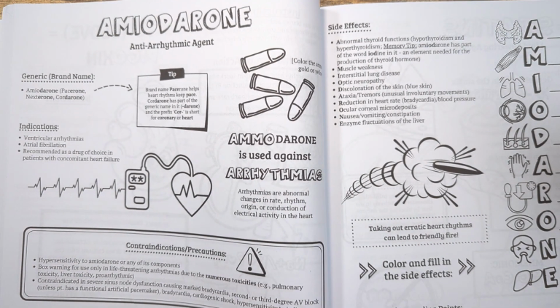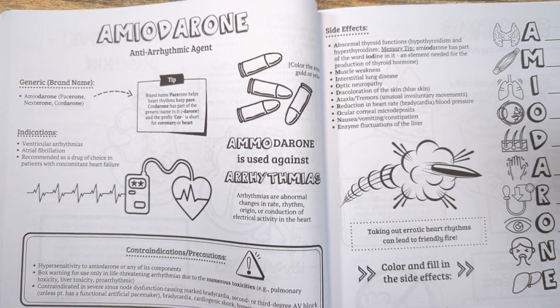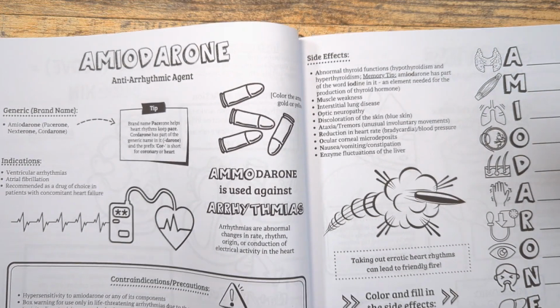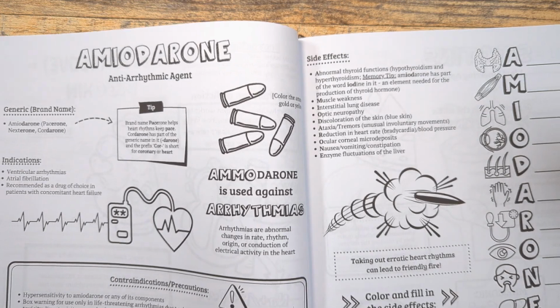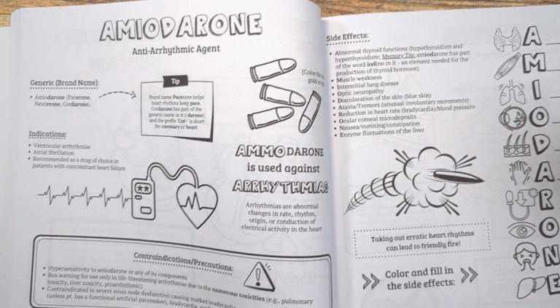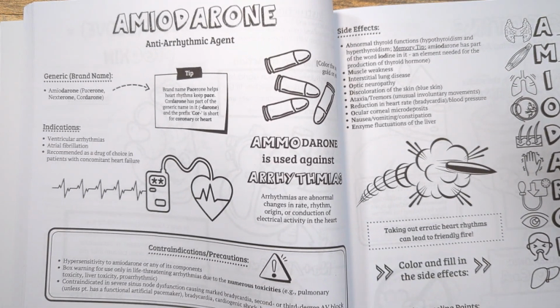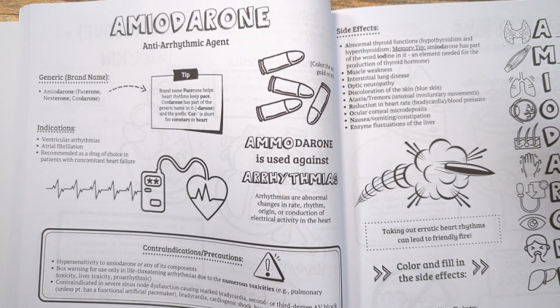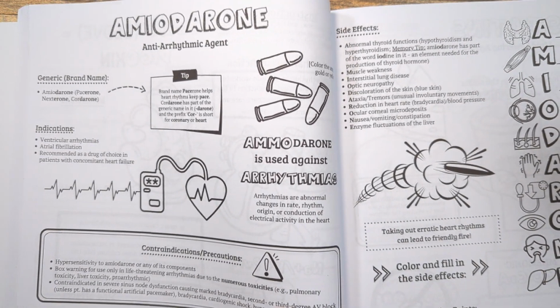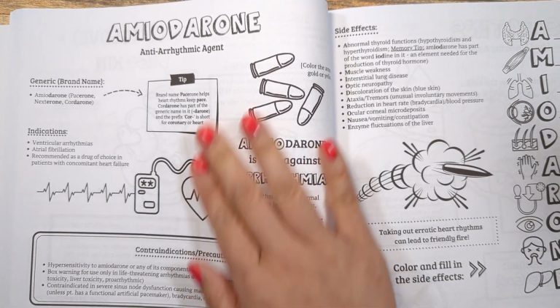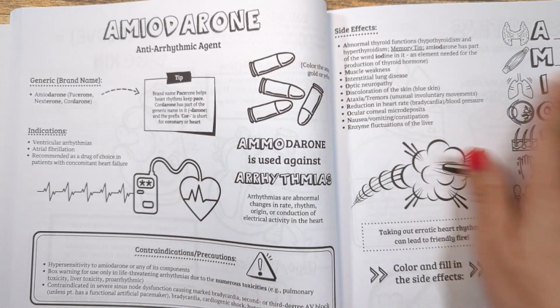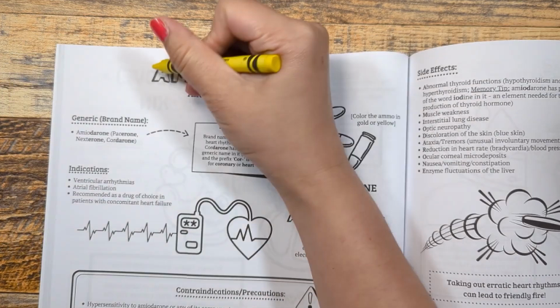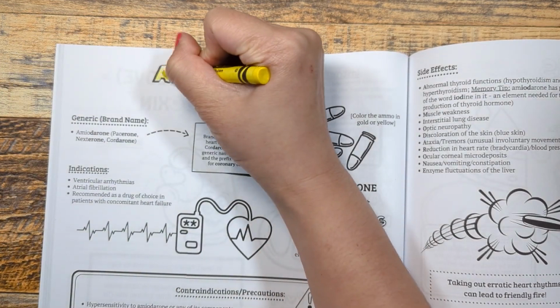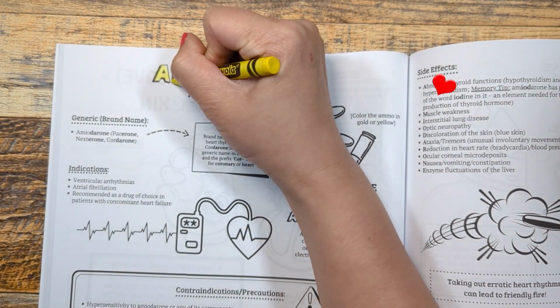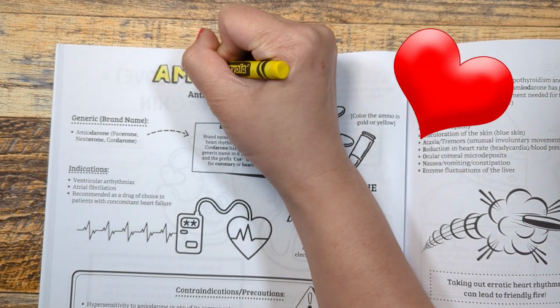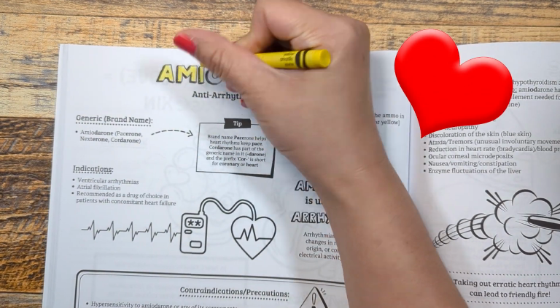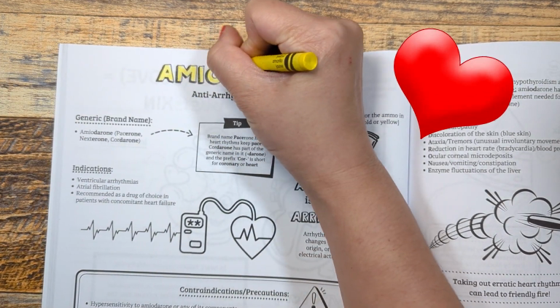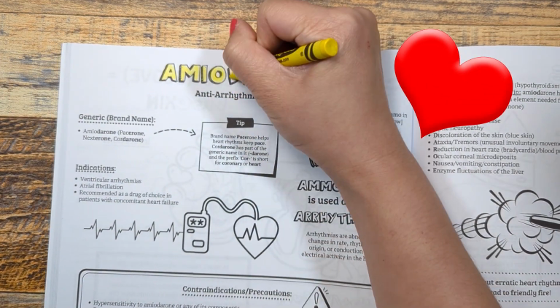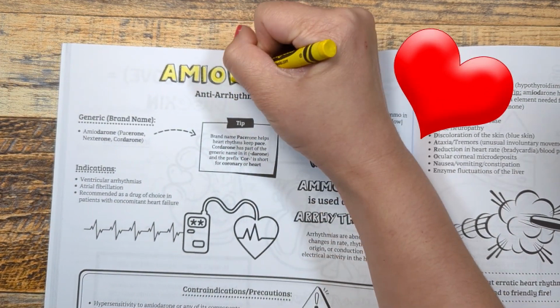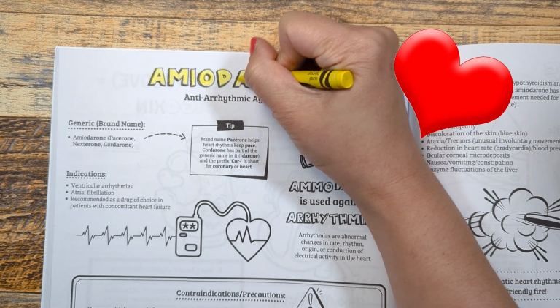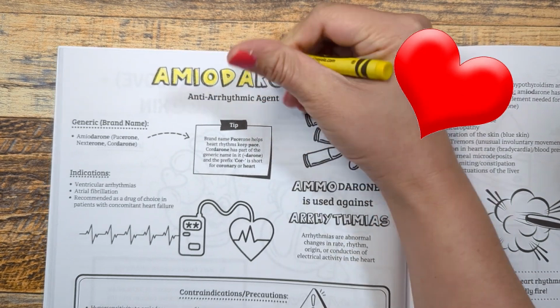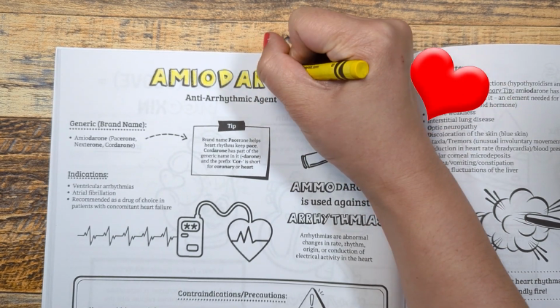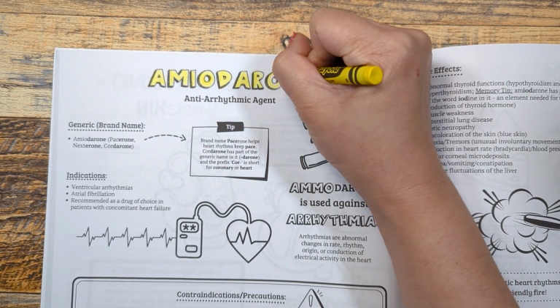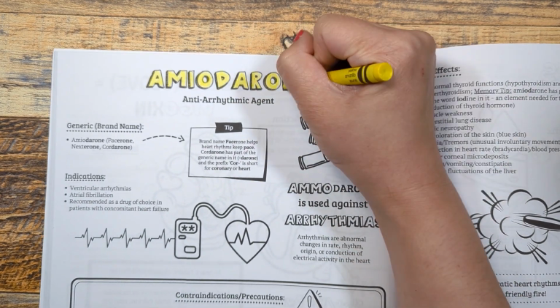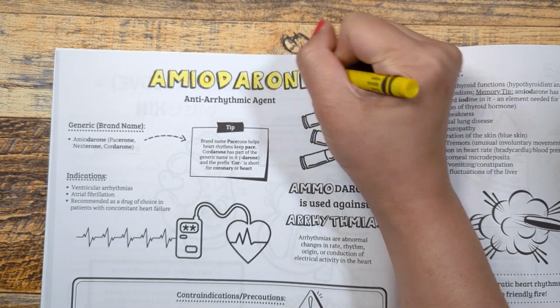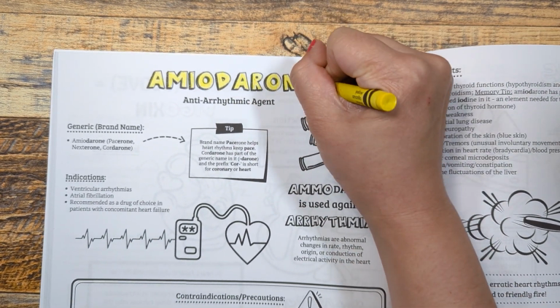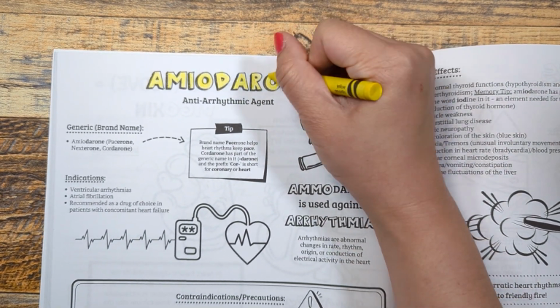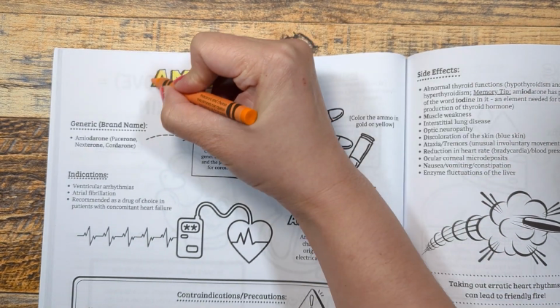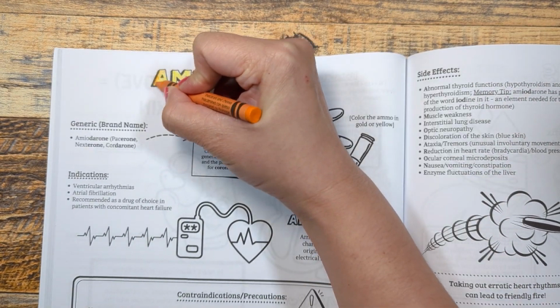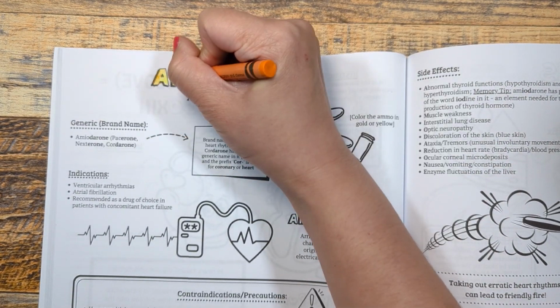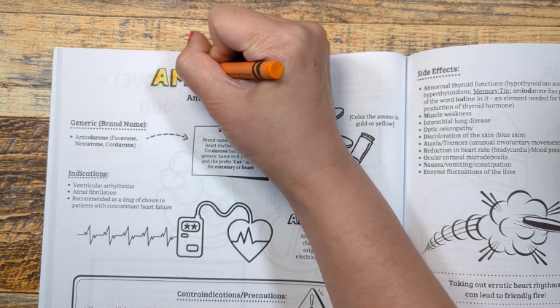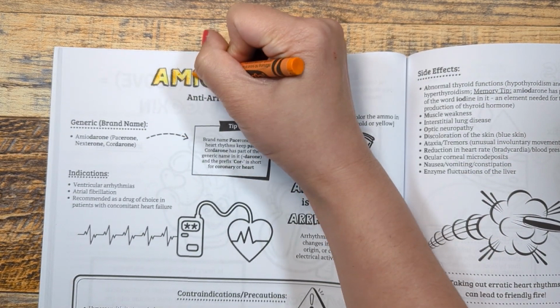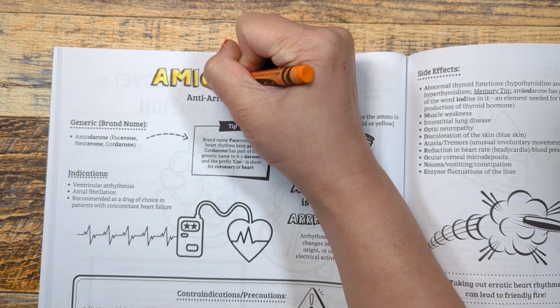Amiodarone belongs to a class of drugs known as antiarrhythmics. It works directly on the heart tissues to treat arrhythmias, or abnormal changes in rate, rhythm, origin, or conduction of electrical activity in the heart.